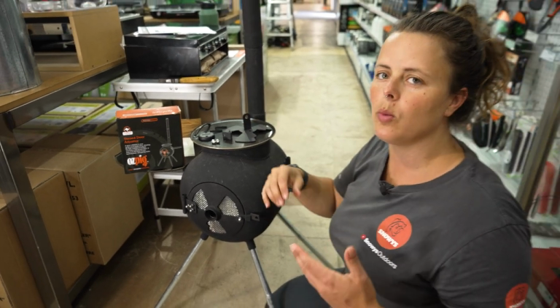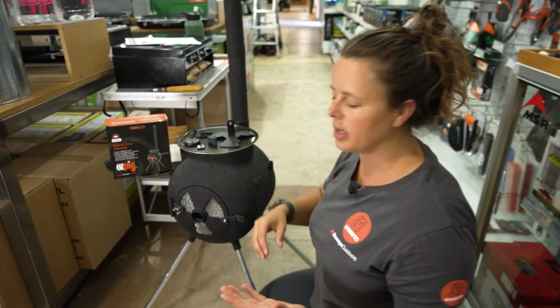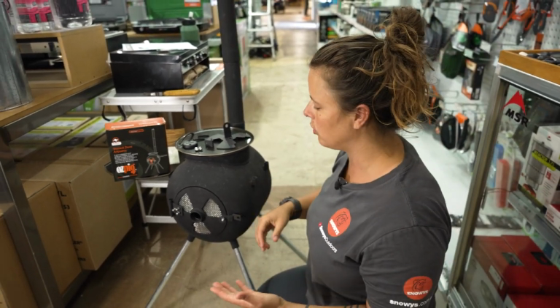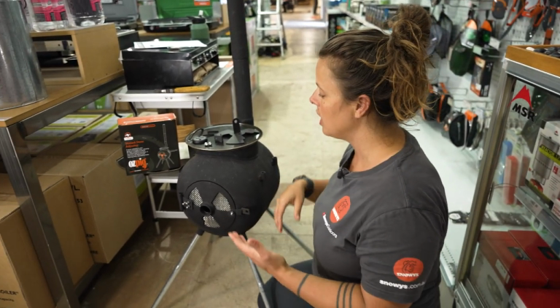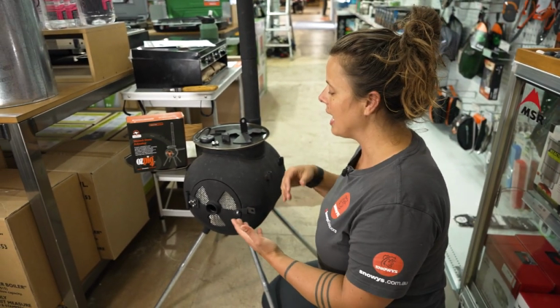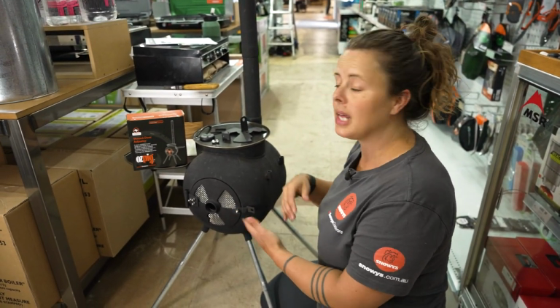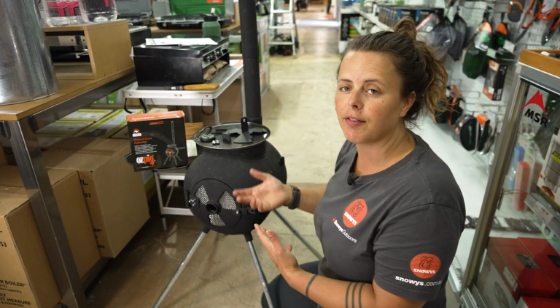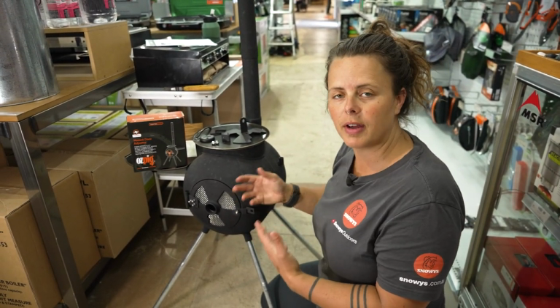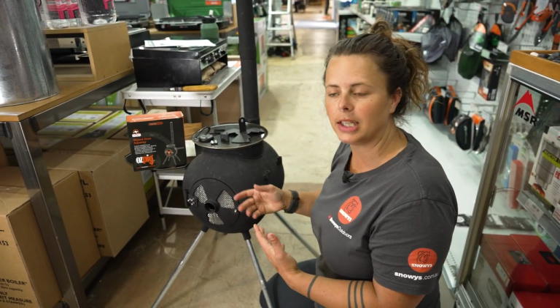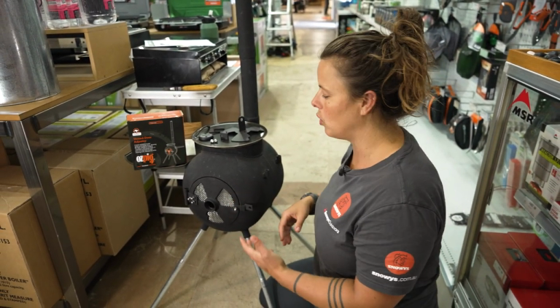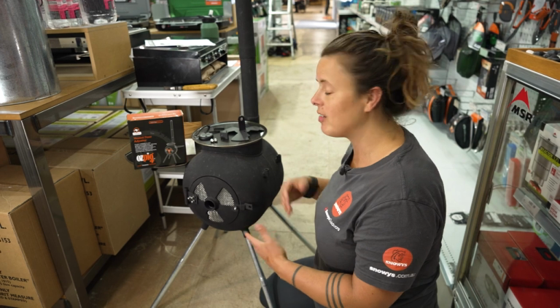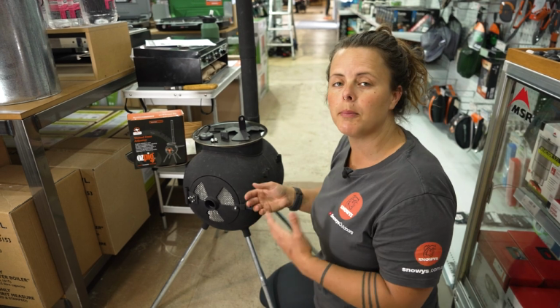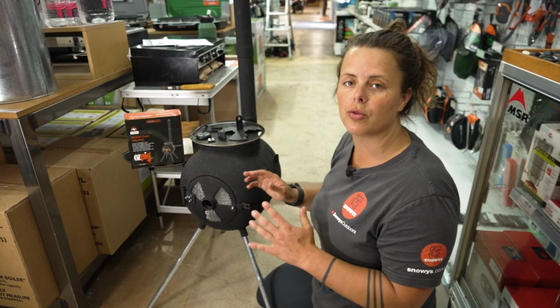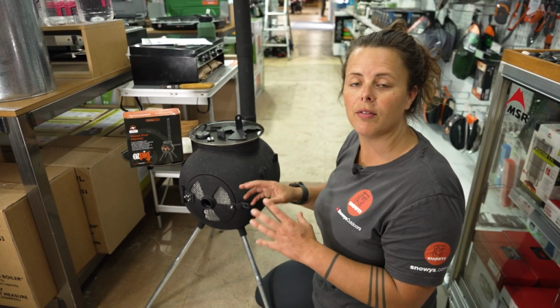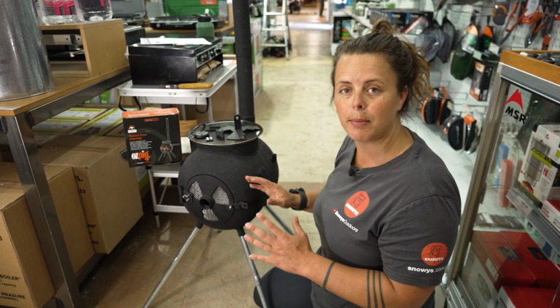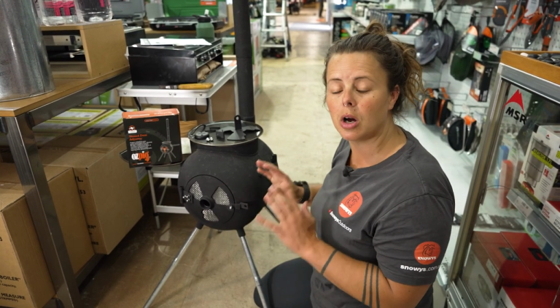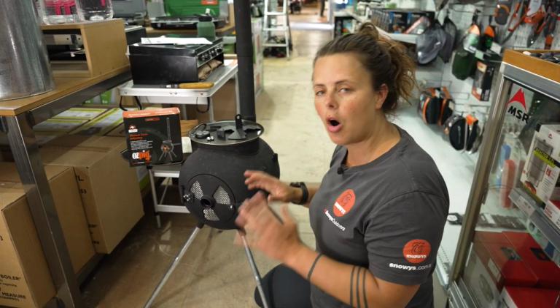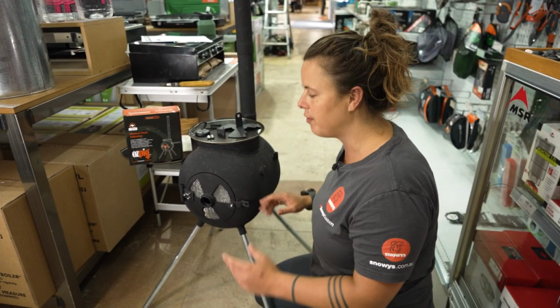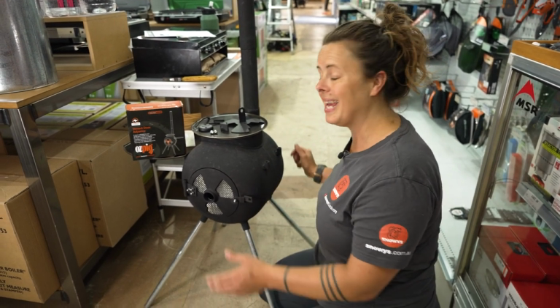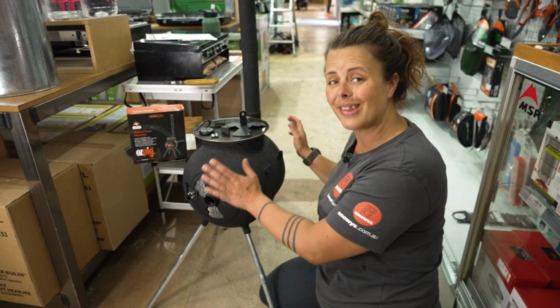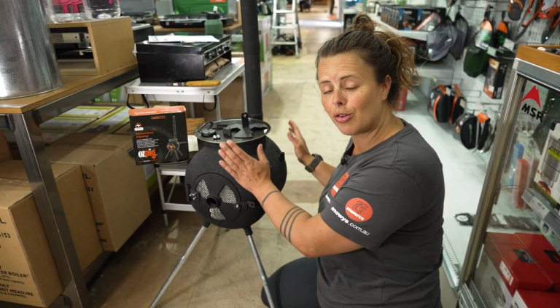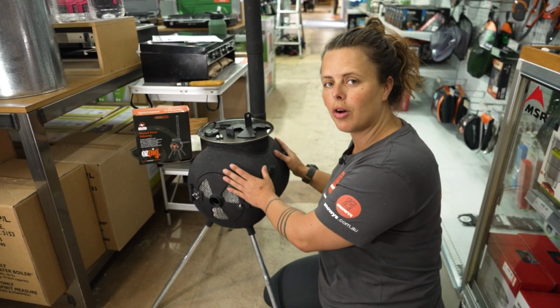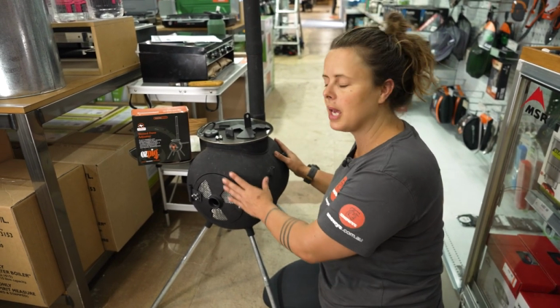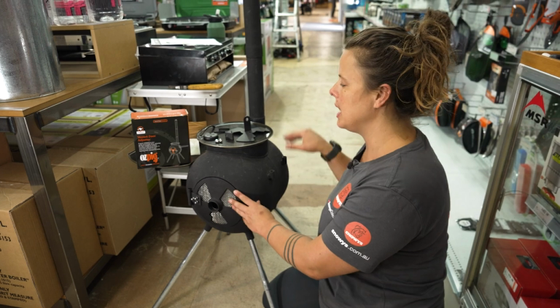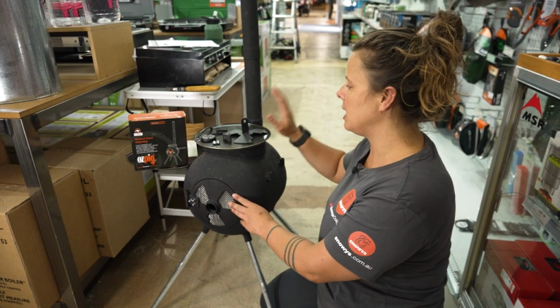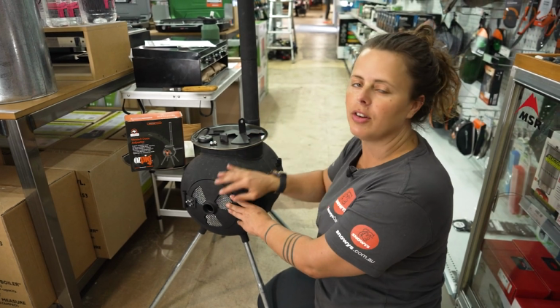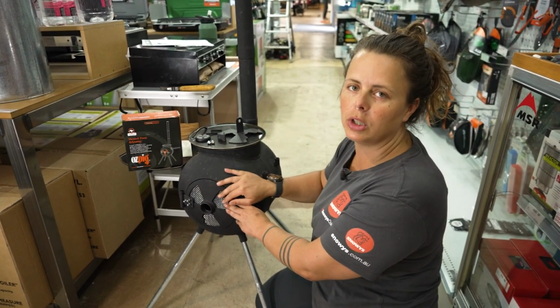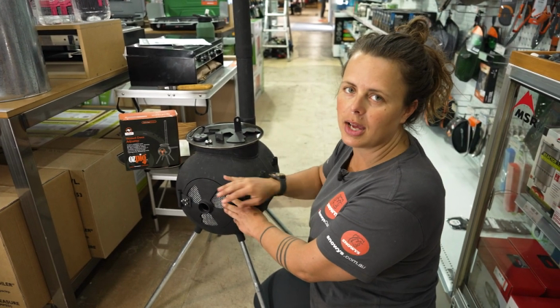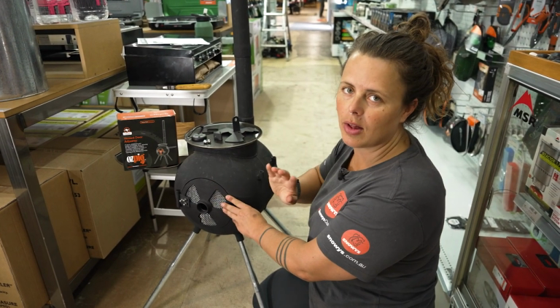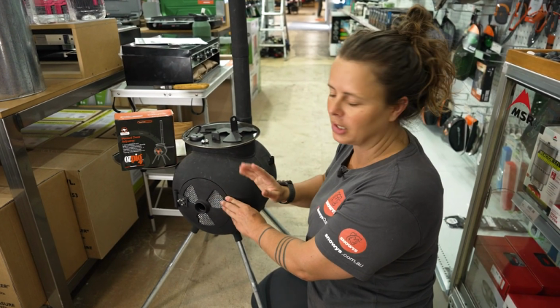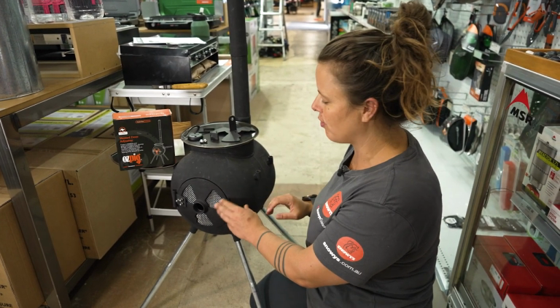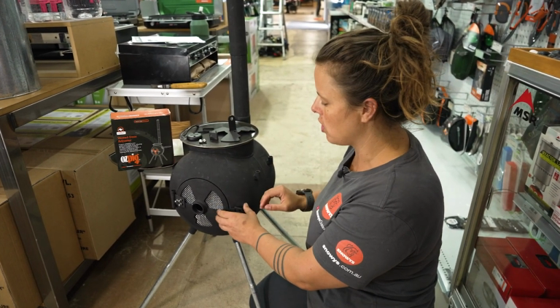If you are wanting to tailor the airflow or ventilation, or have a little bit more control over the temperature of your fire in the Series 2 Ozpig, then the vented door adjuster is the best choice for you.